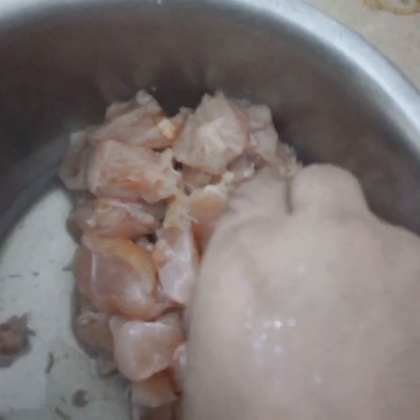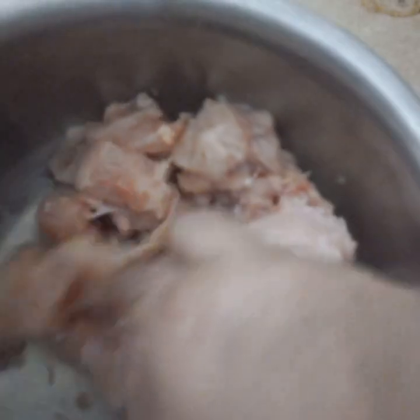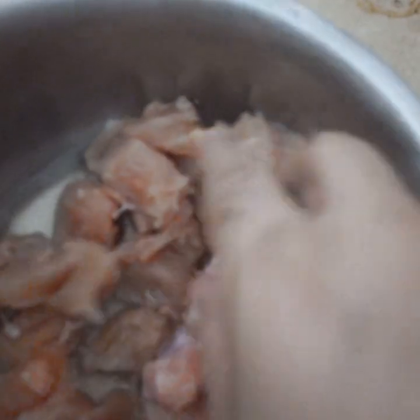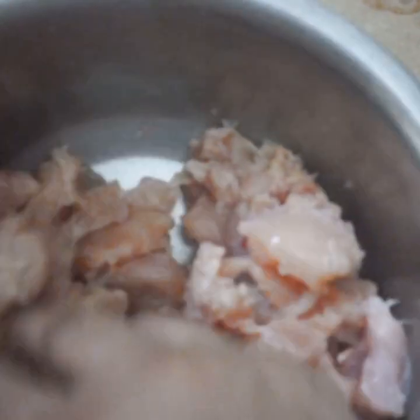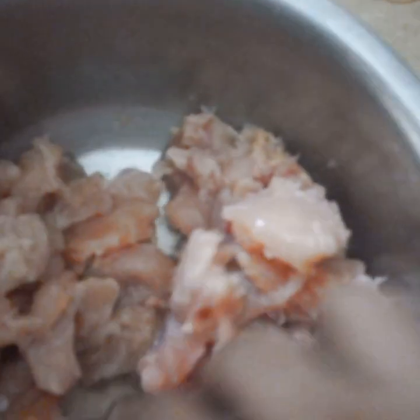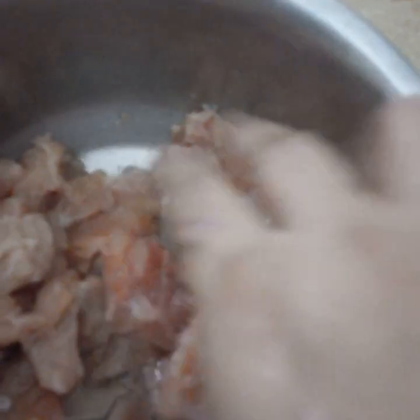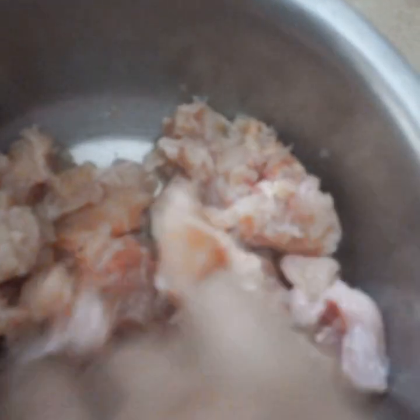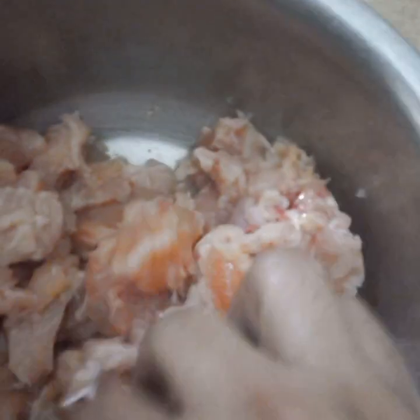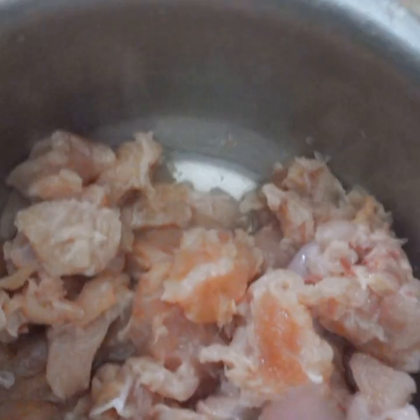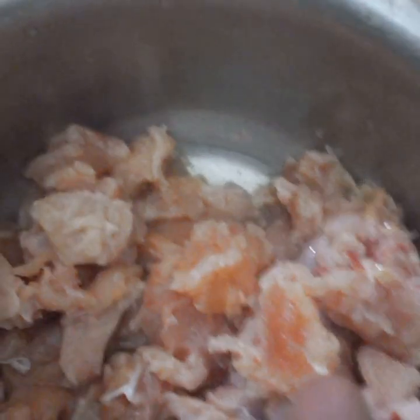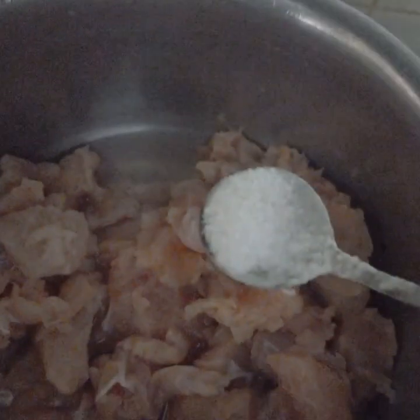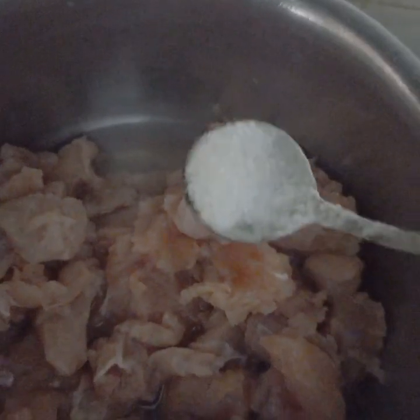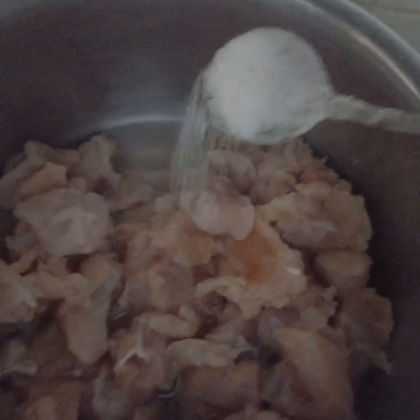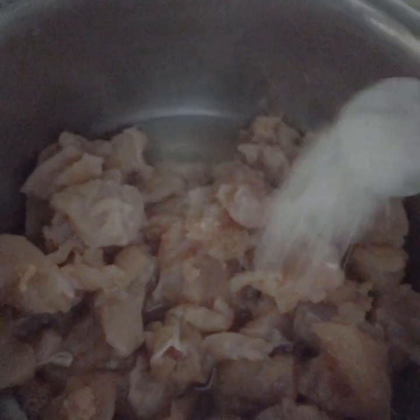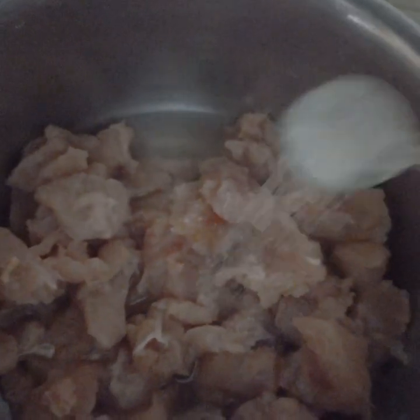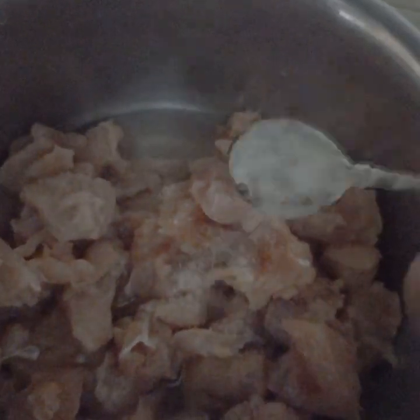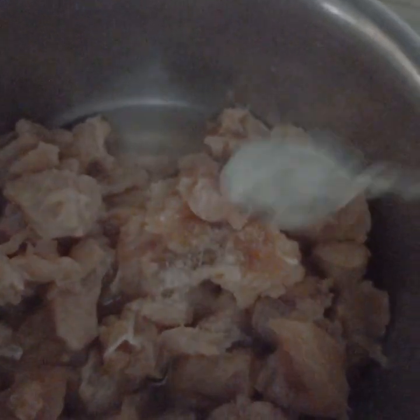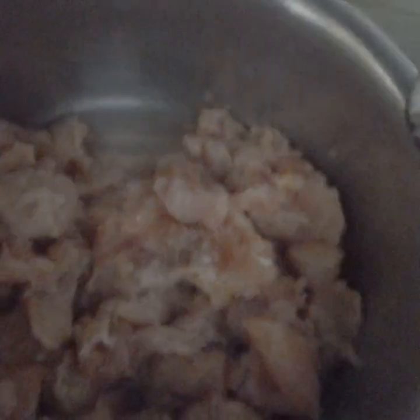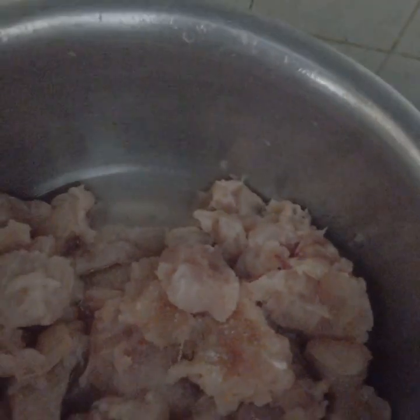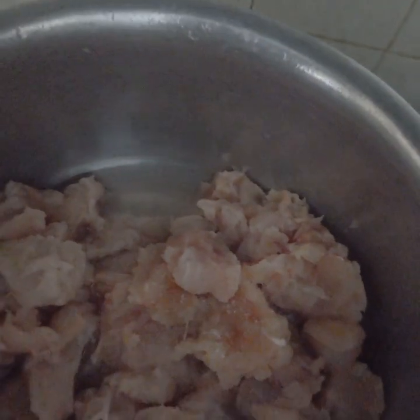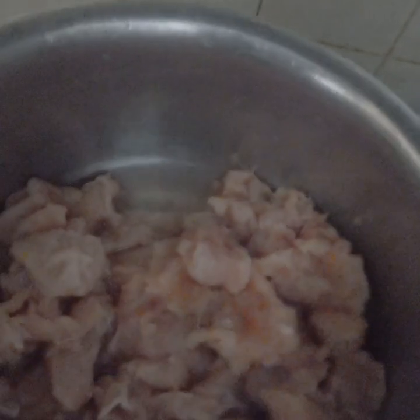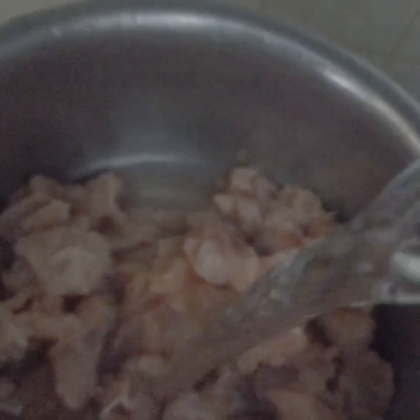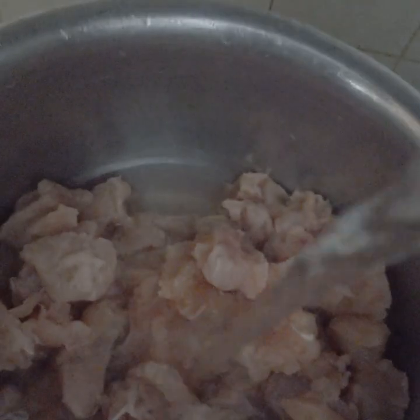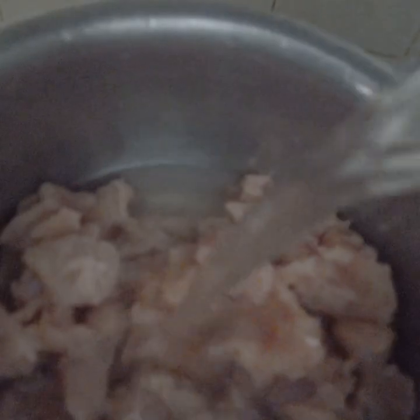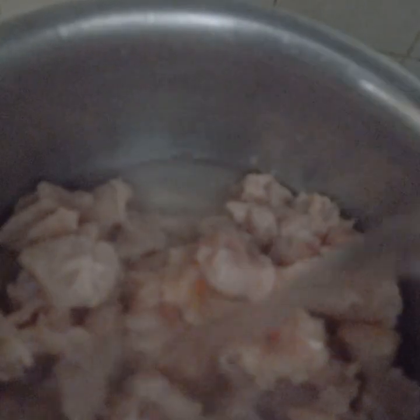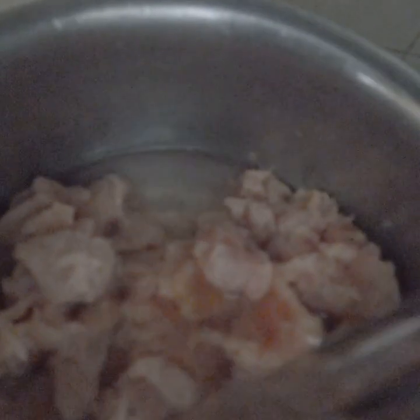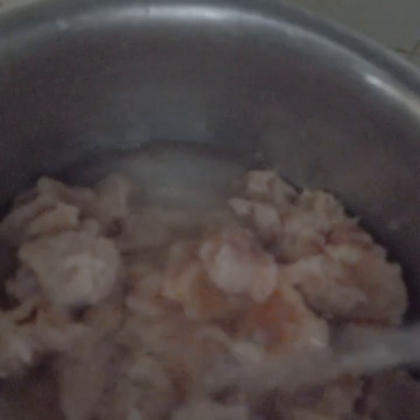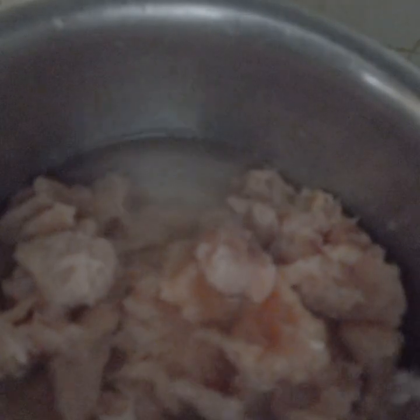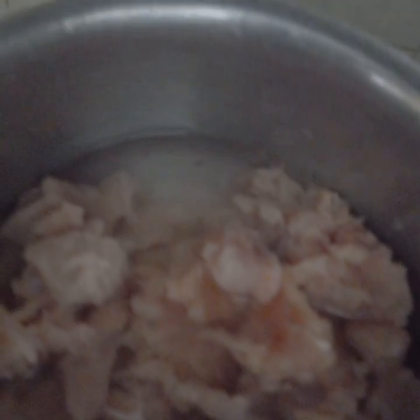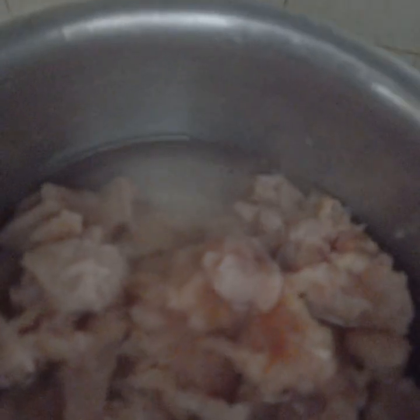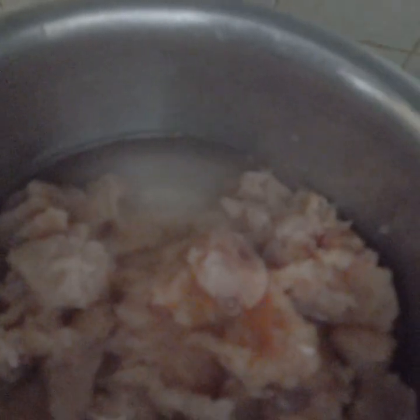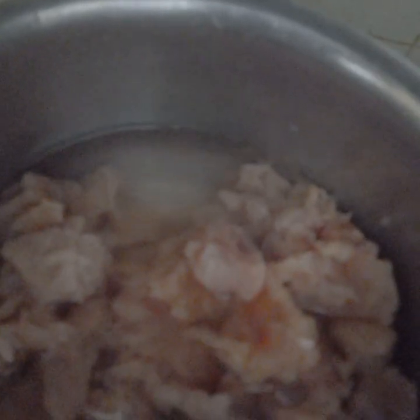Here I am going to take 1 kg chicken balls, 1 cup of salt, and 1 glass of water. I am going to boil the chicken.